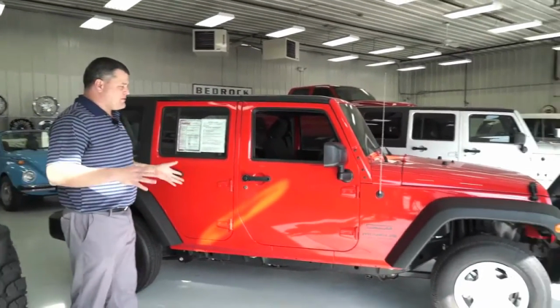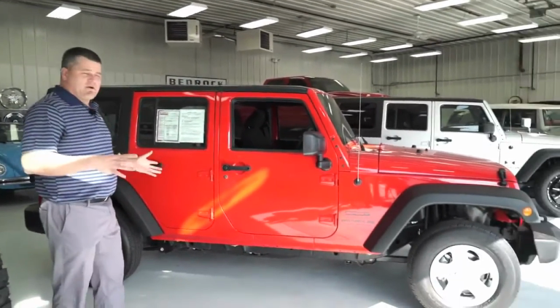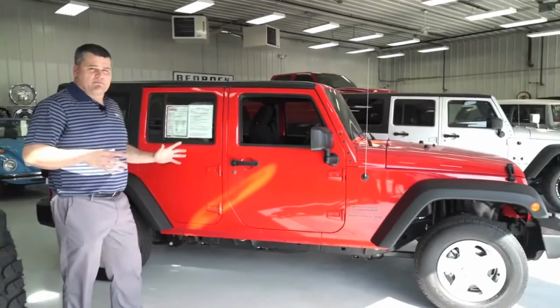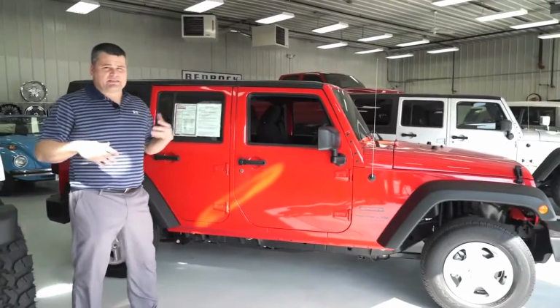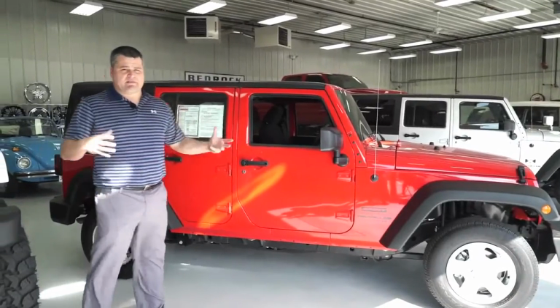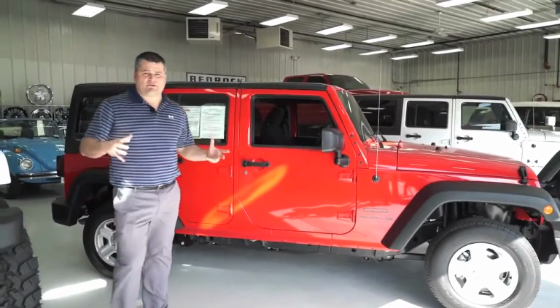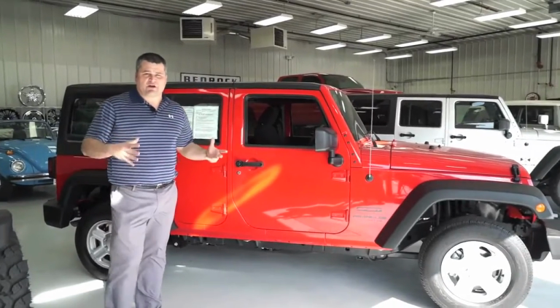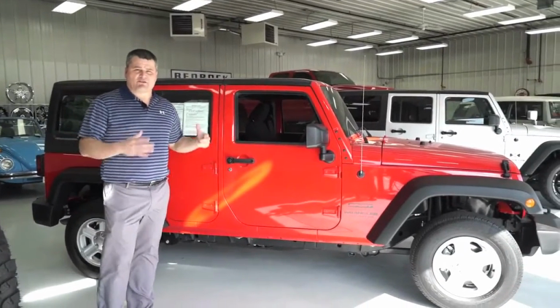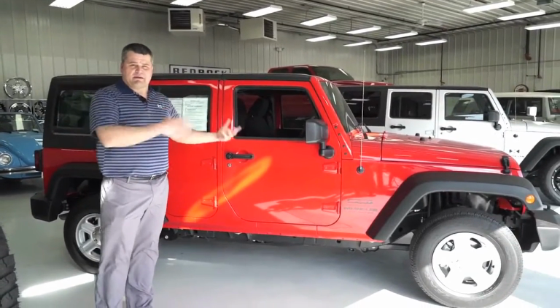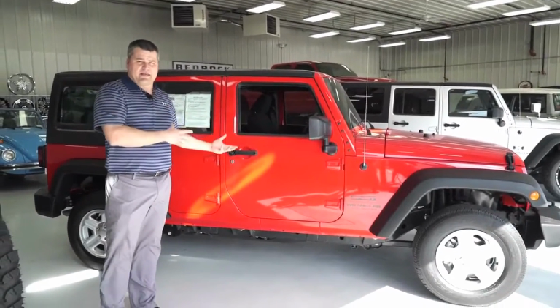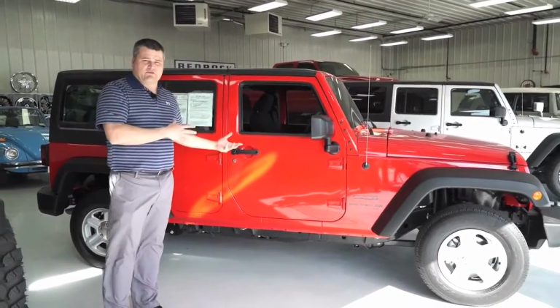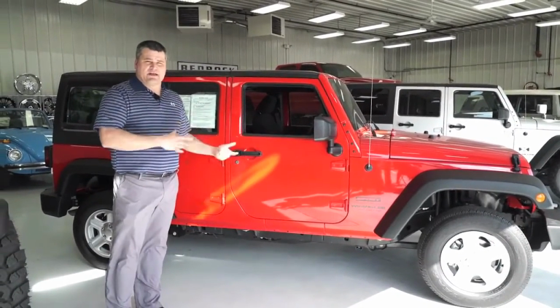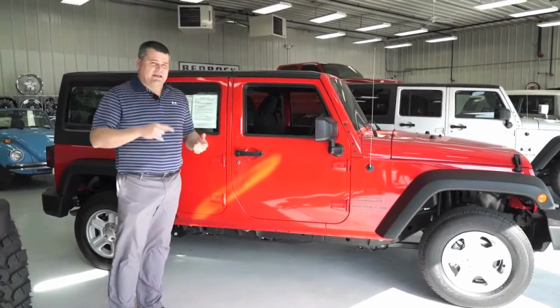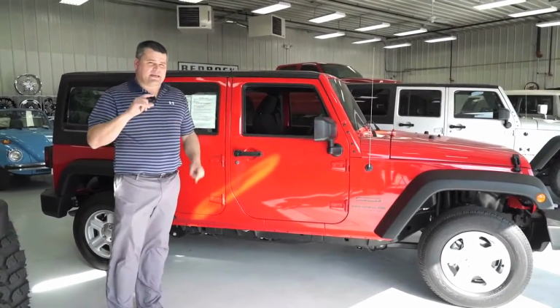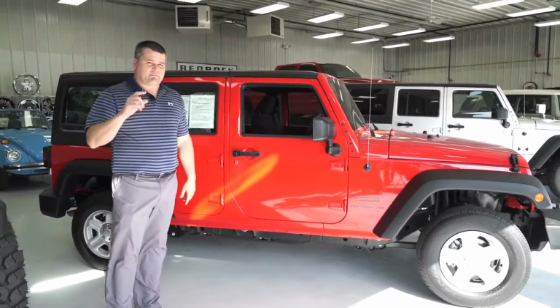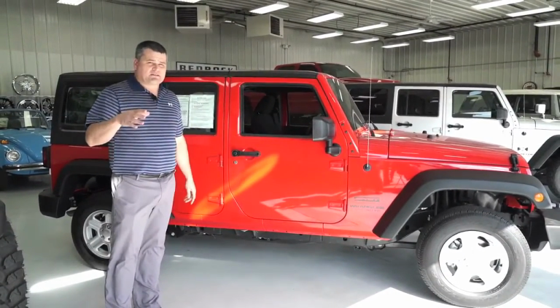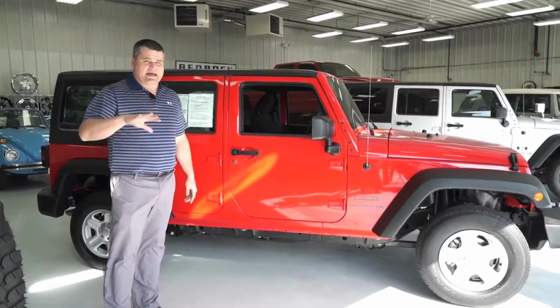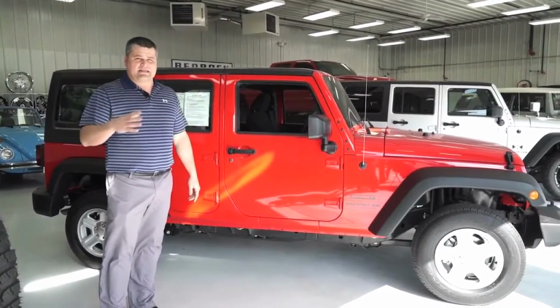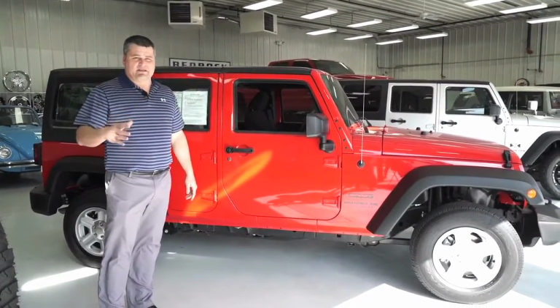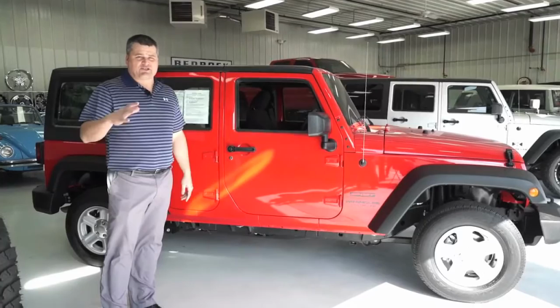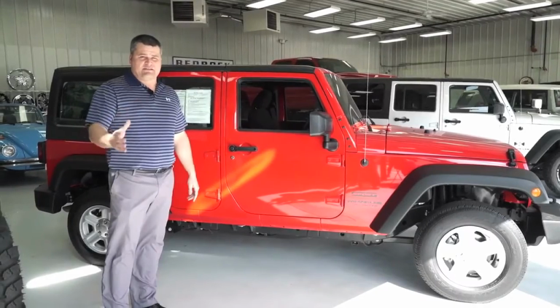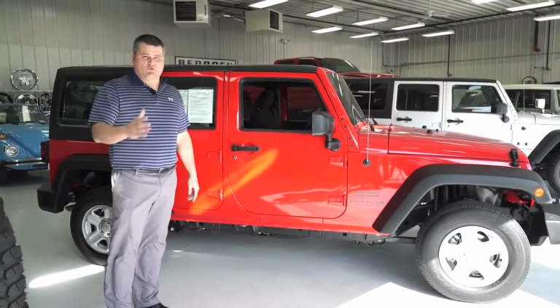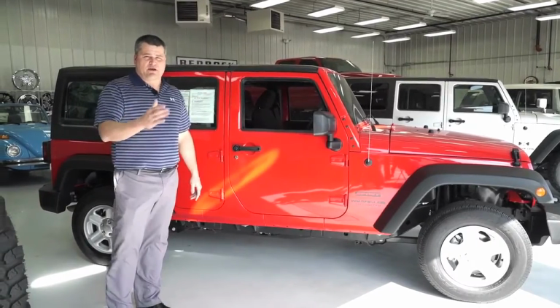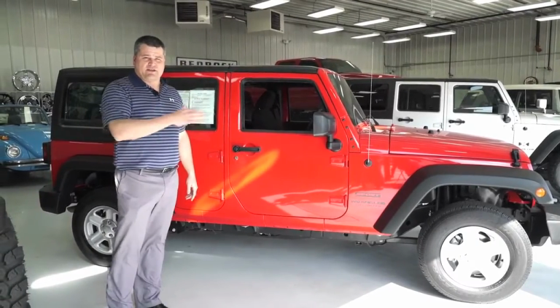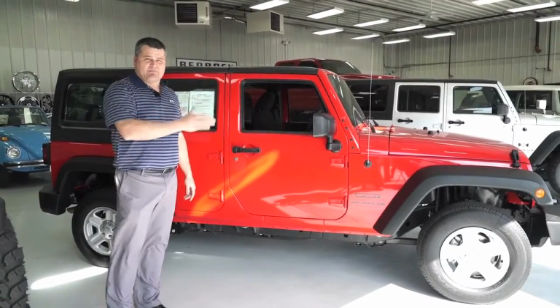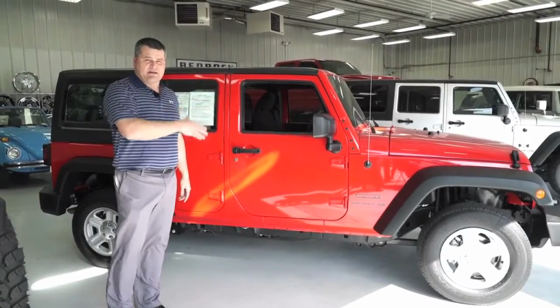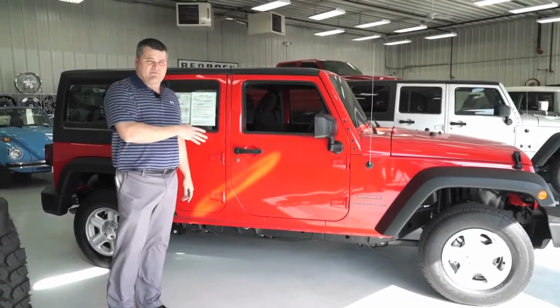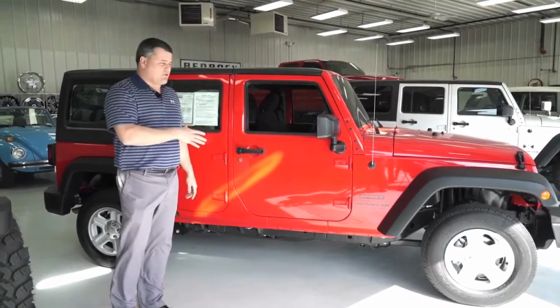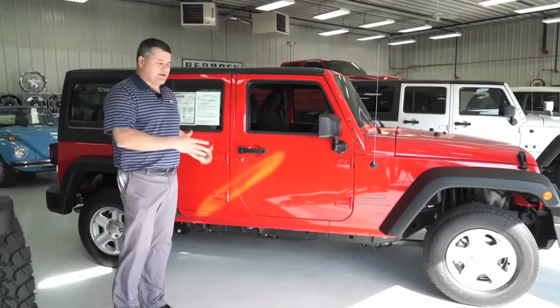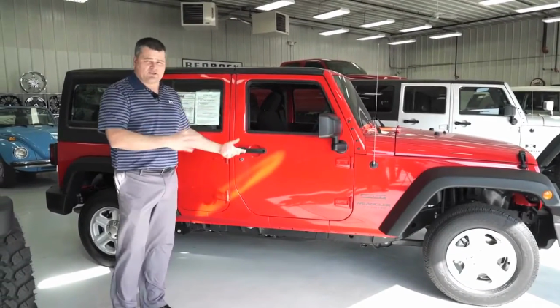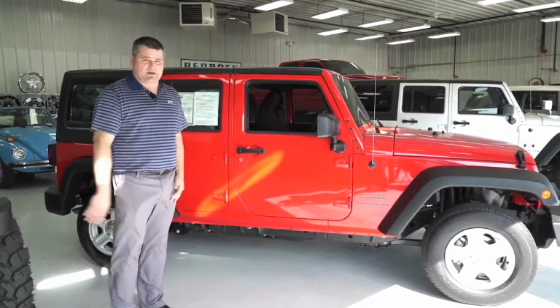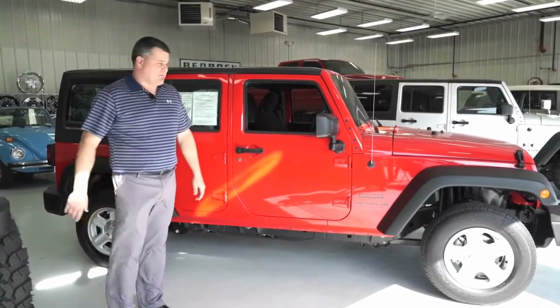The great thing about getting it used — besides saving thousands of dollars — is that it takes approximately 9 to 10 months to actually get this order into Jeep and get it on your front door at your dealership to pick it up.